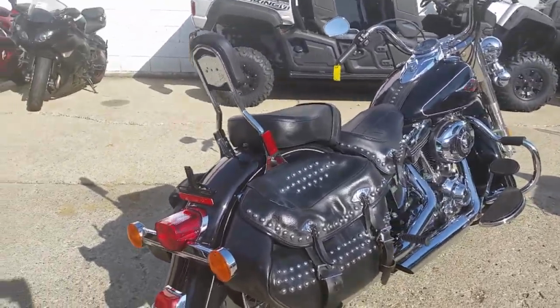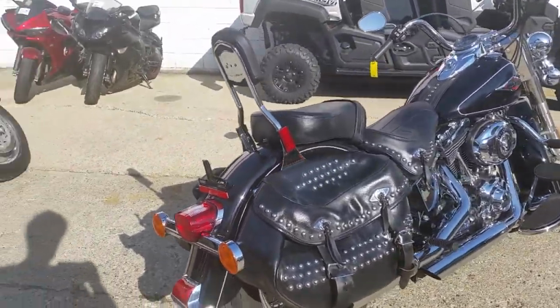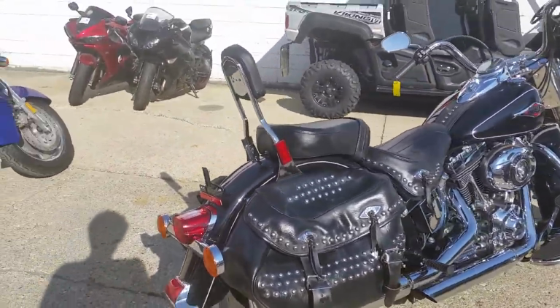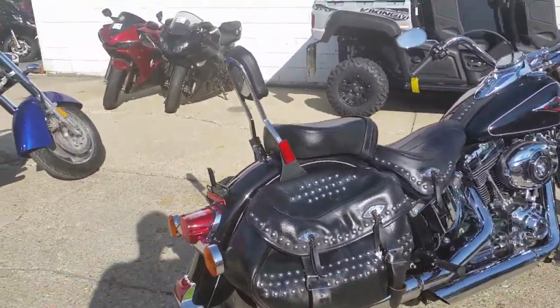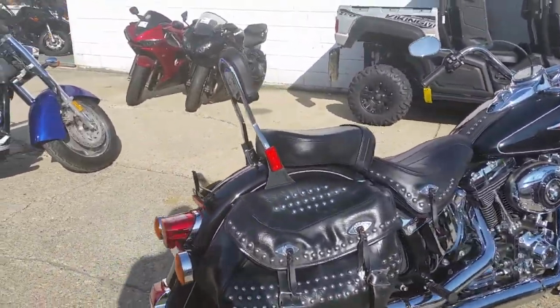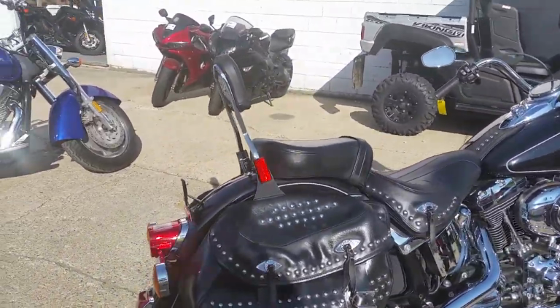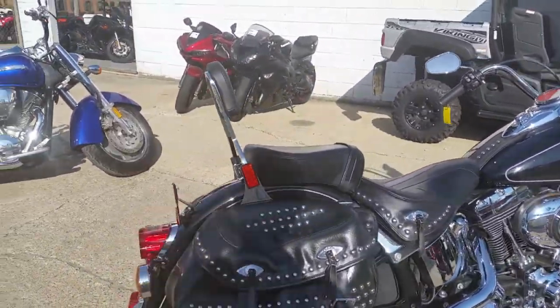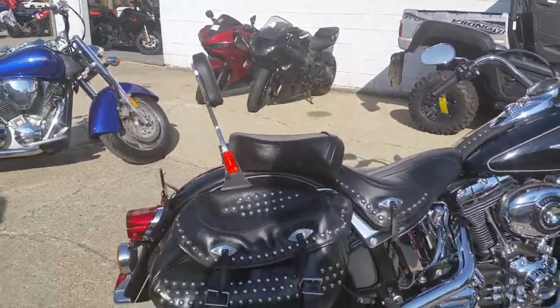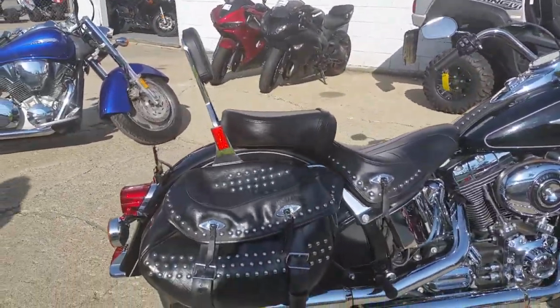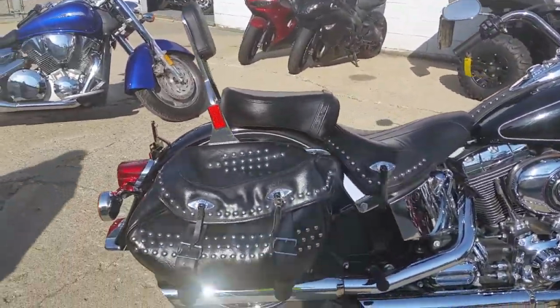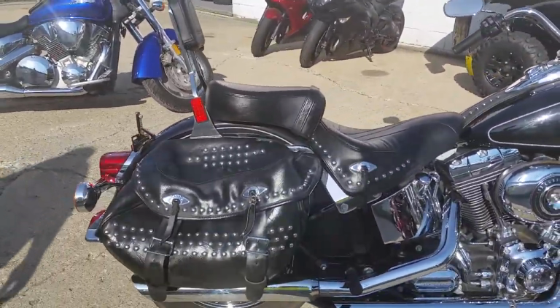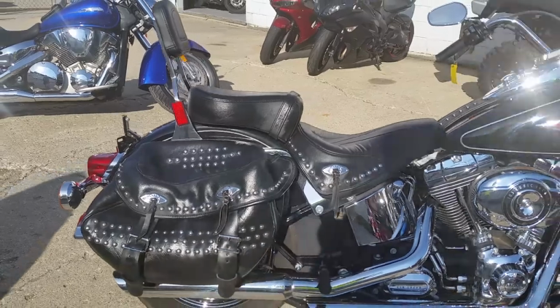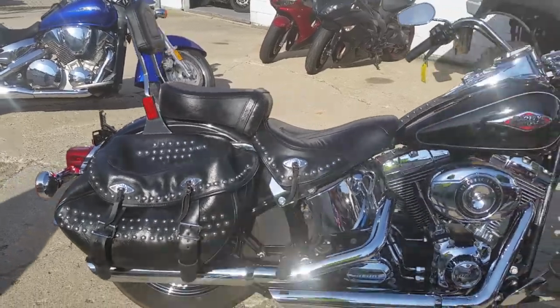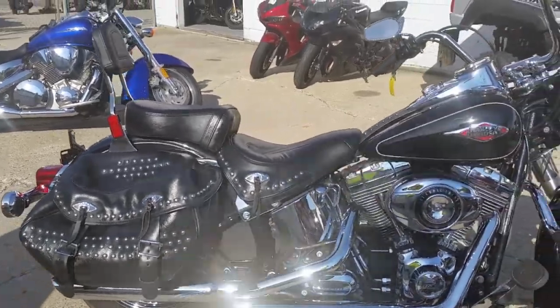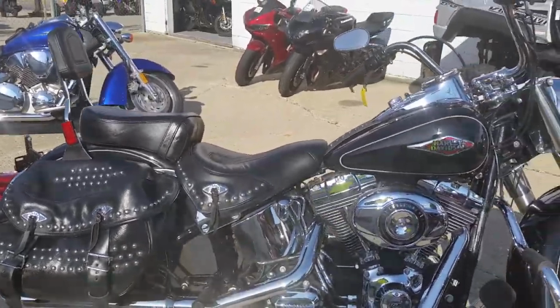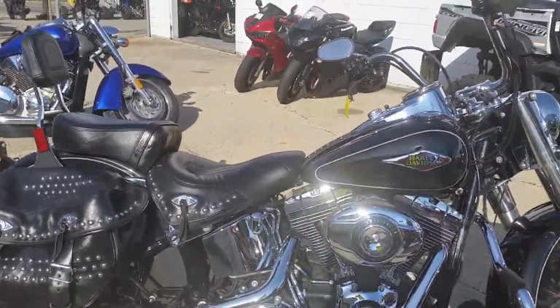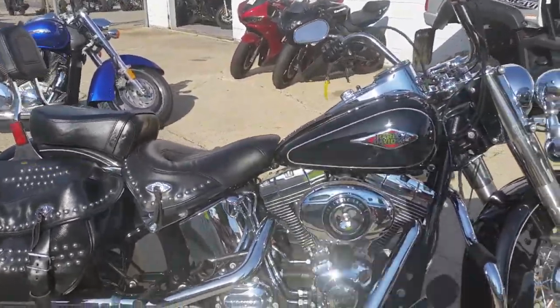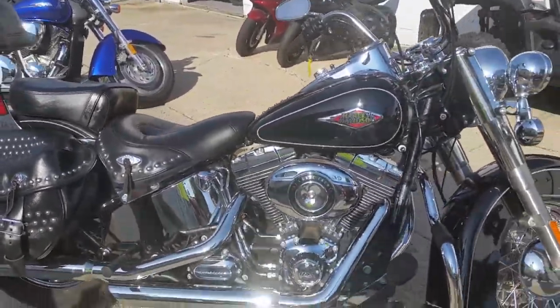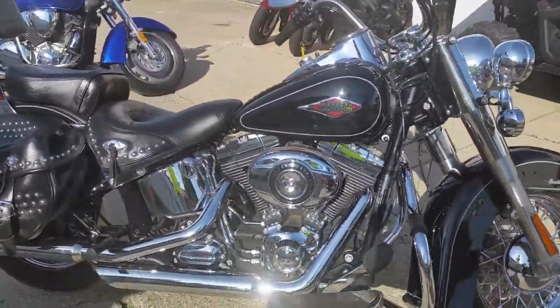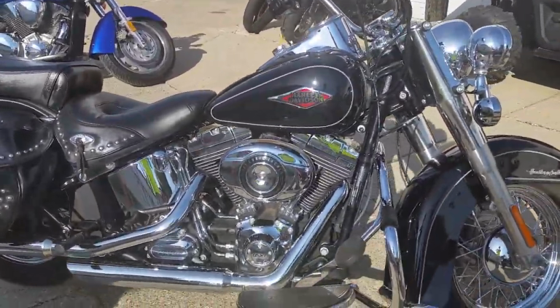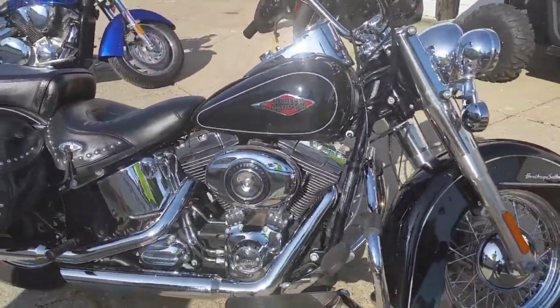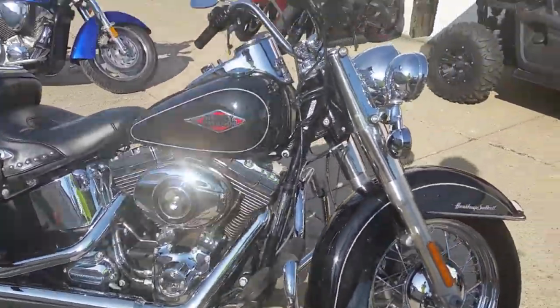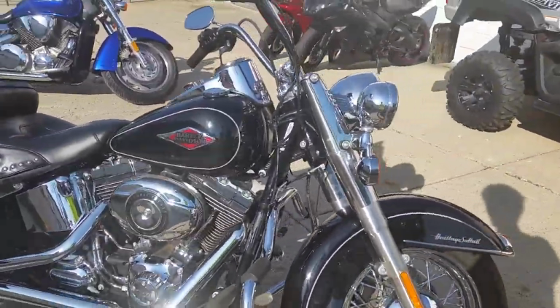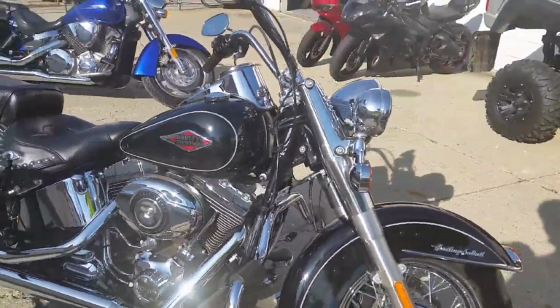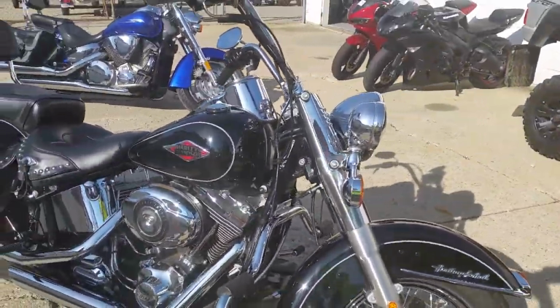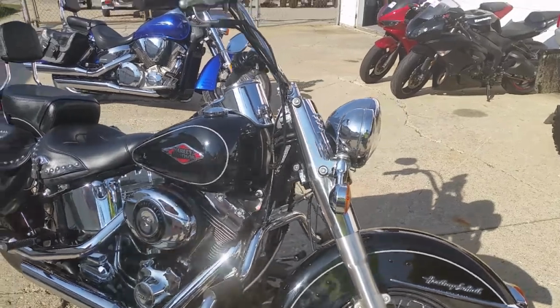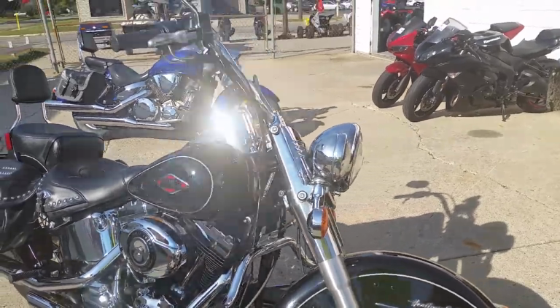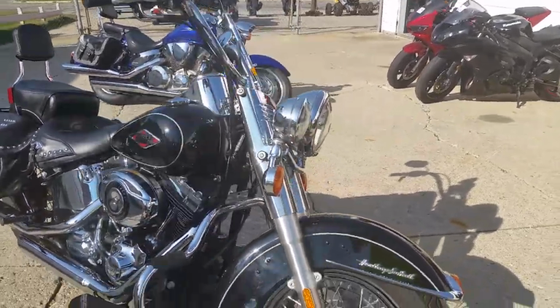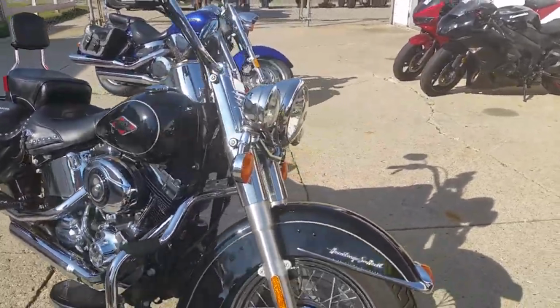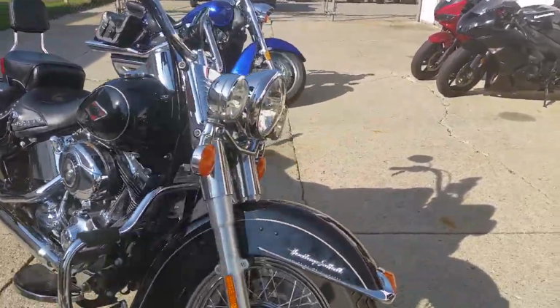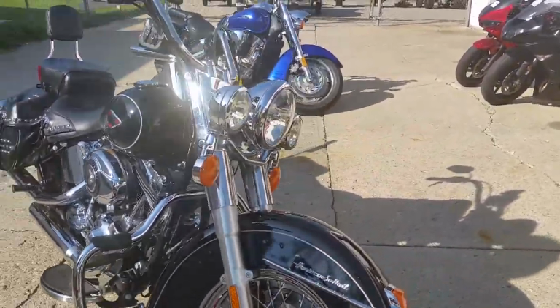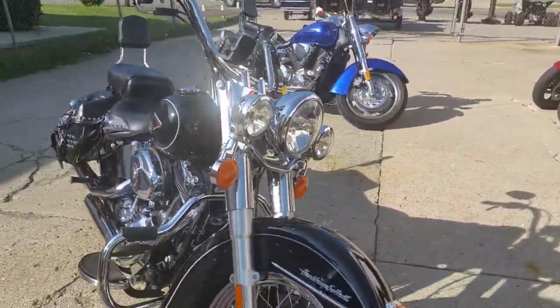The gloss black paint is perfect, chrome shines like new. It has saddlebags, windshield, backrest, floorboards, engine guards, and the 103 motor sounds strong and looks cool.